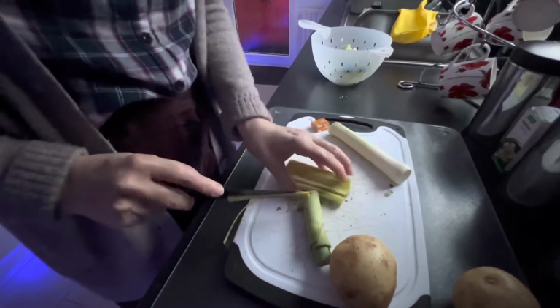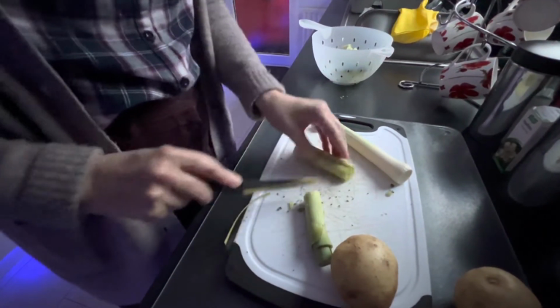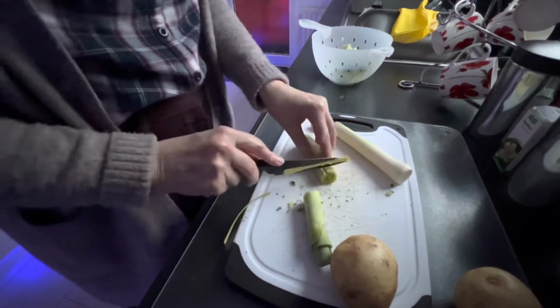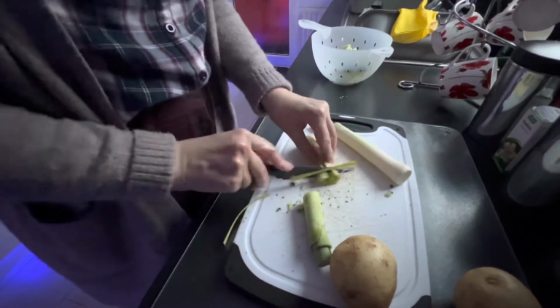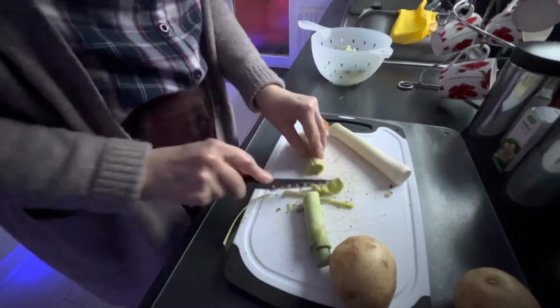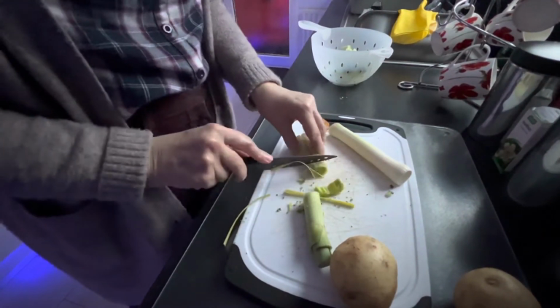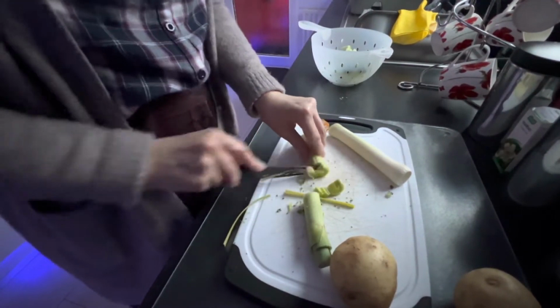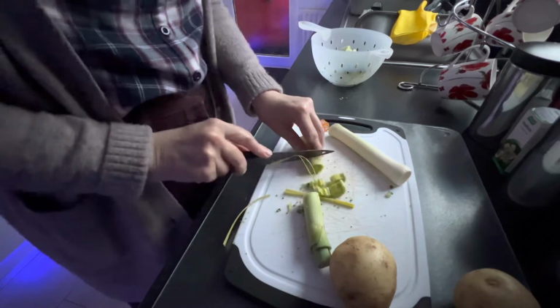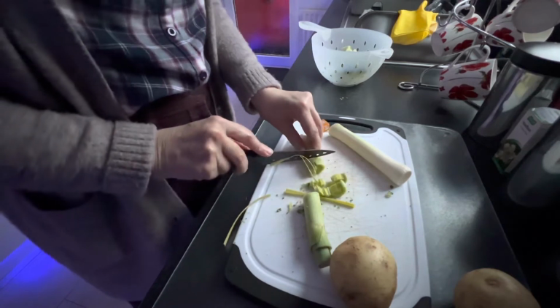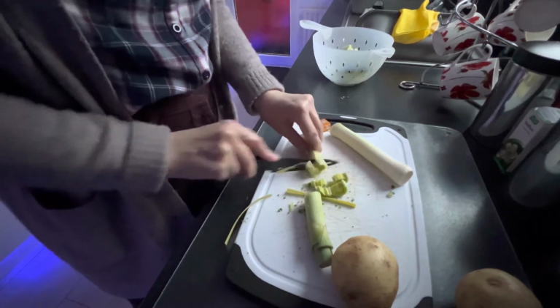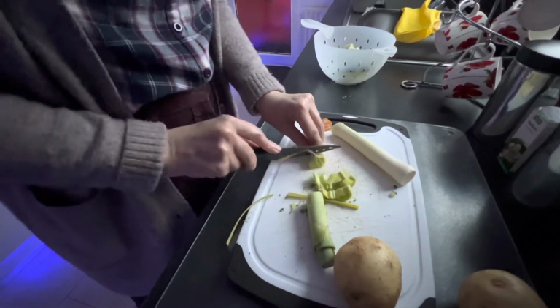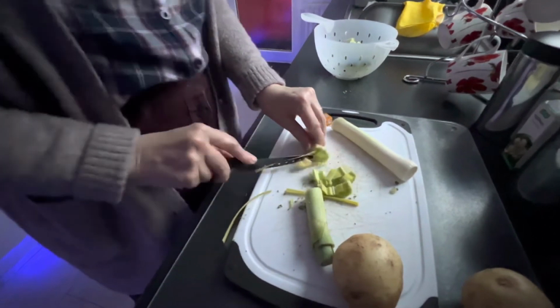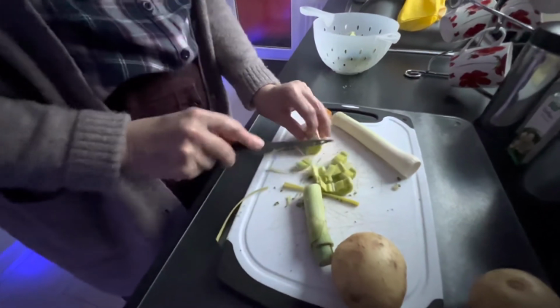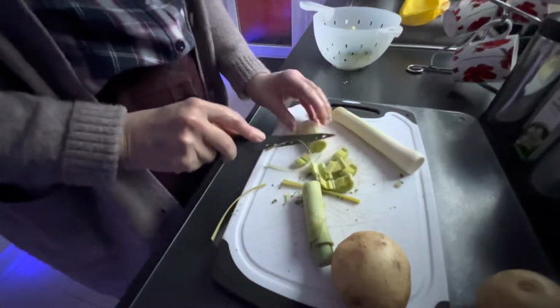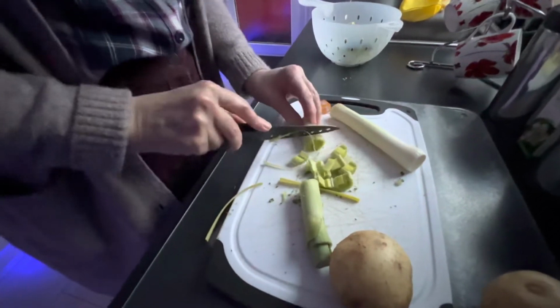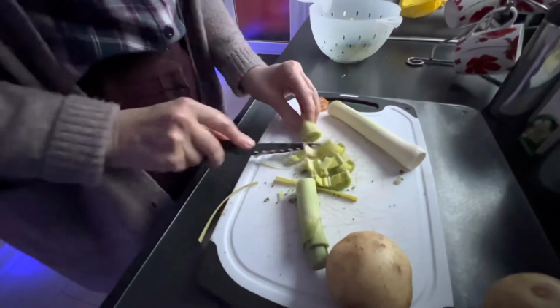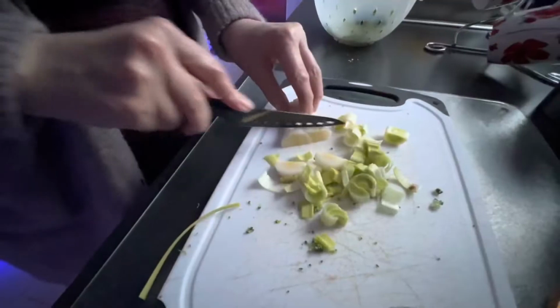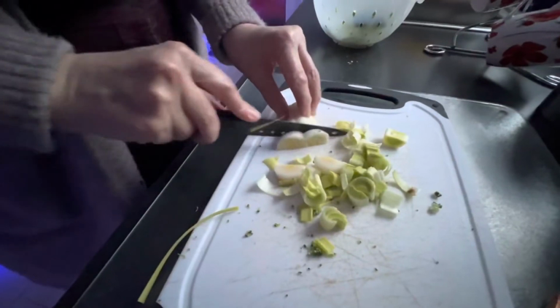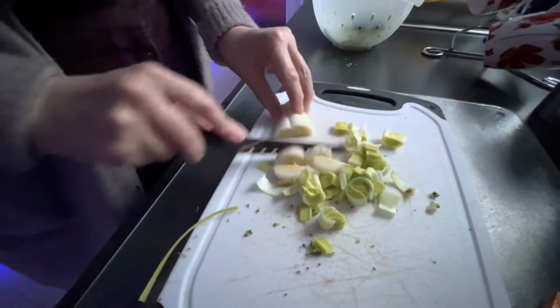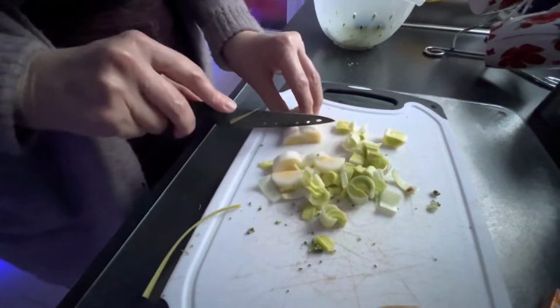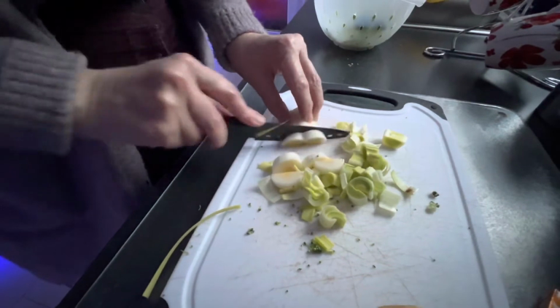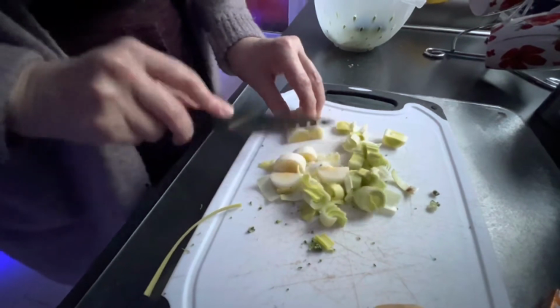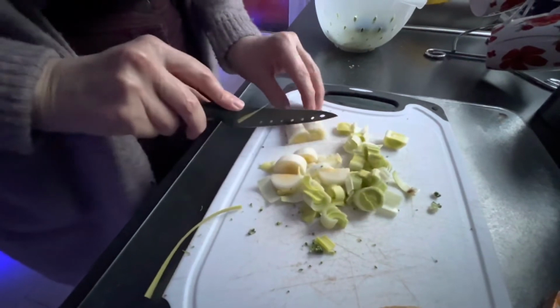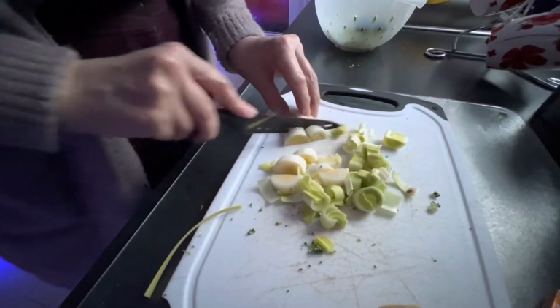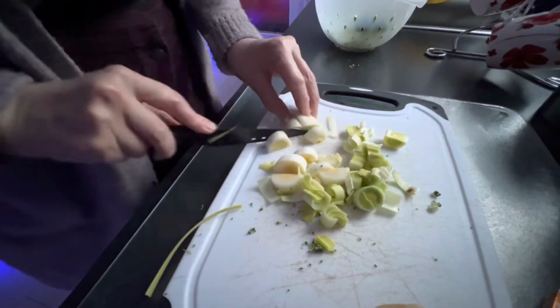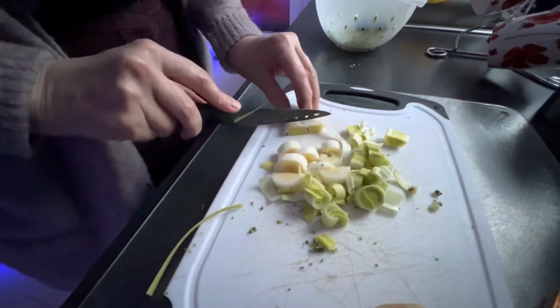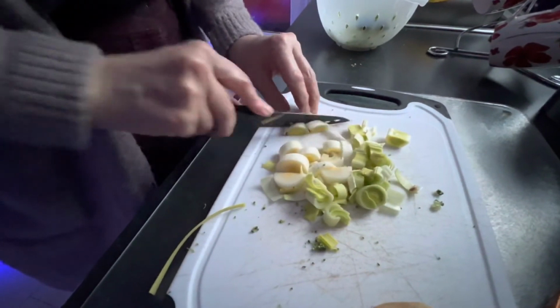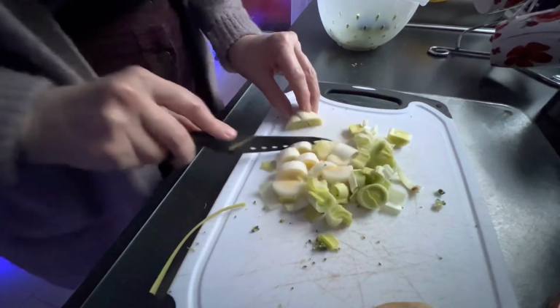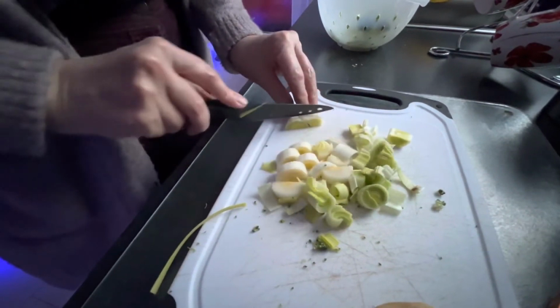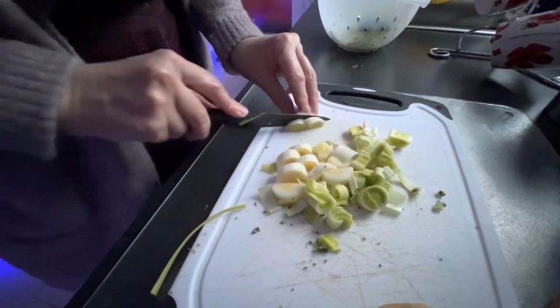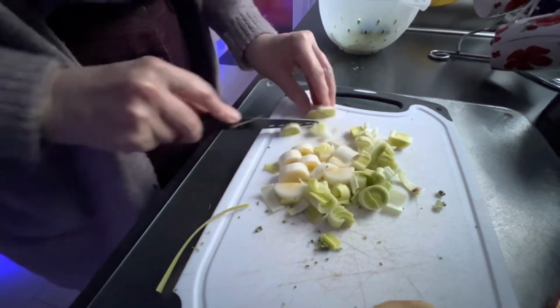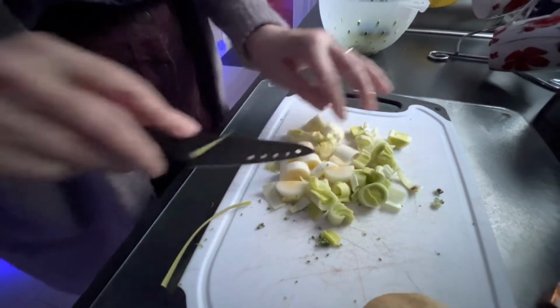Cut your leeks off, give them a little wash. Cutting skills are not chef-like, but it gets the job done.